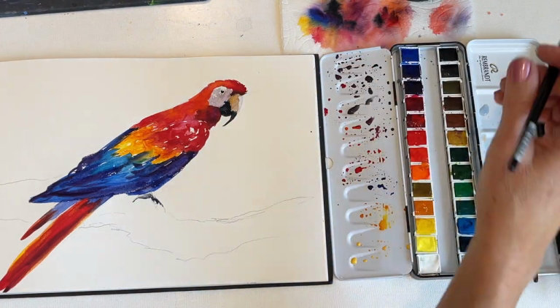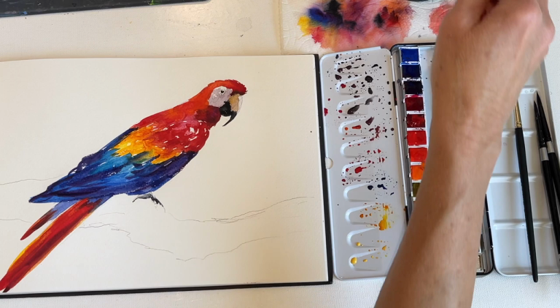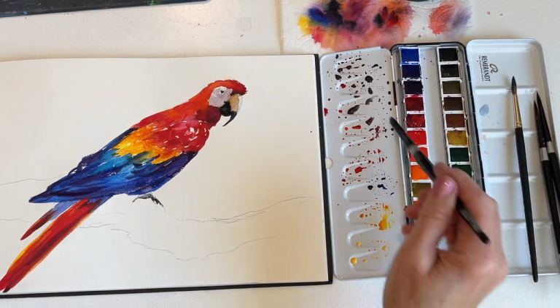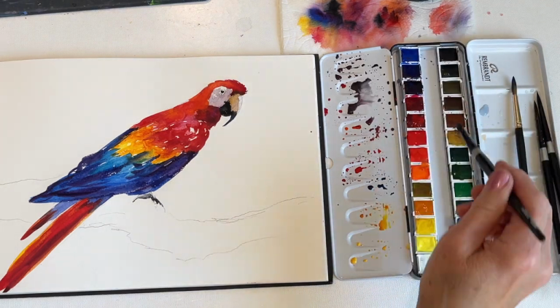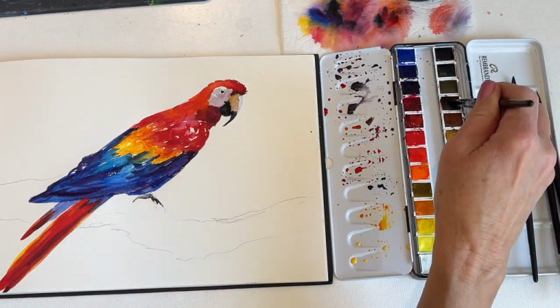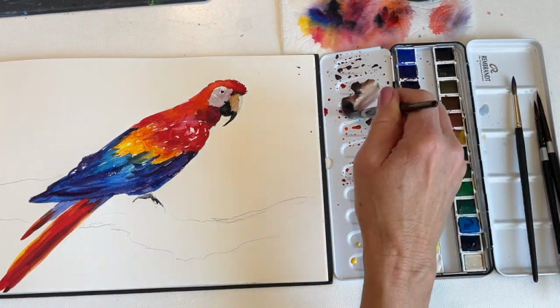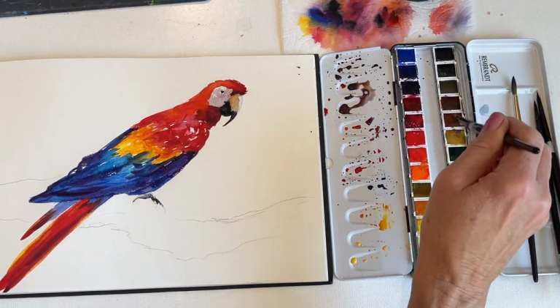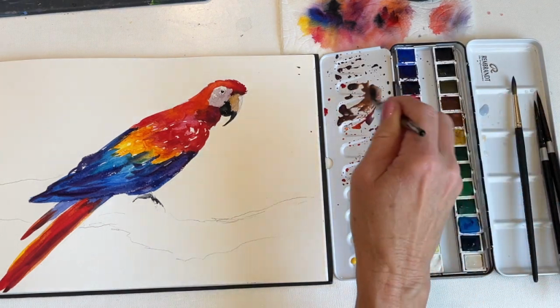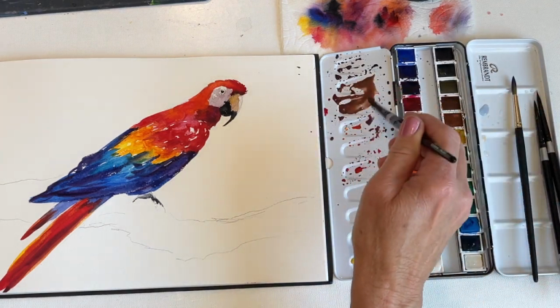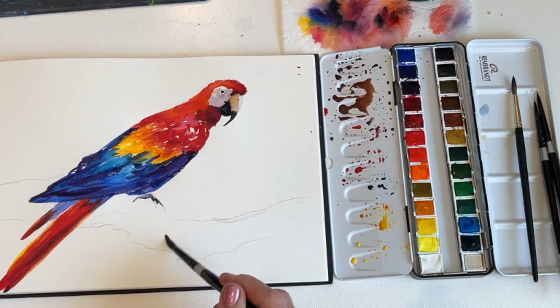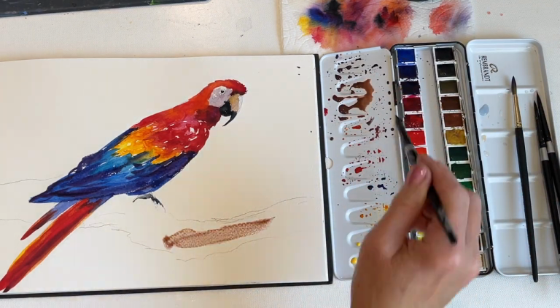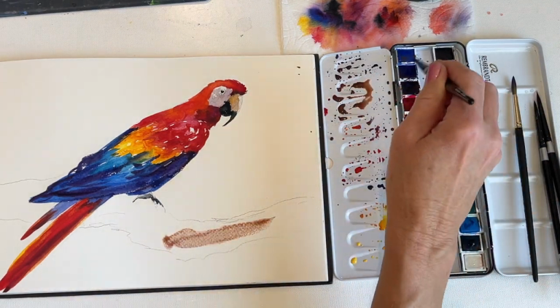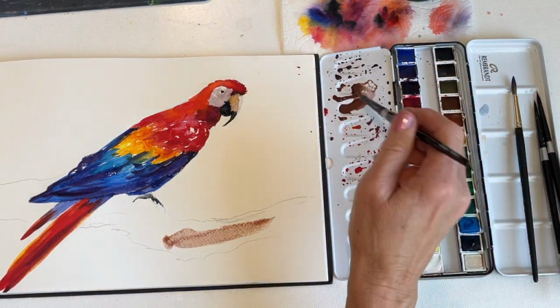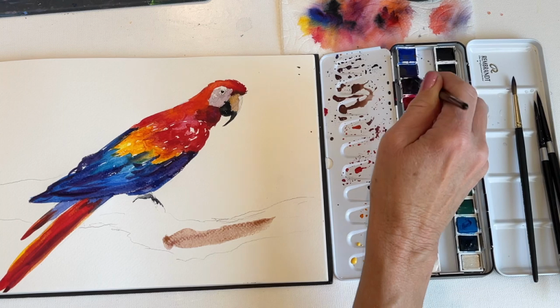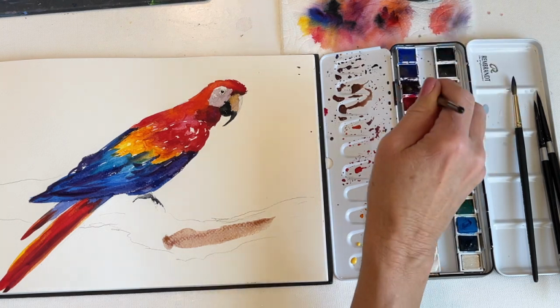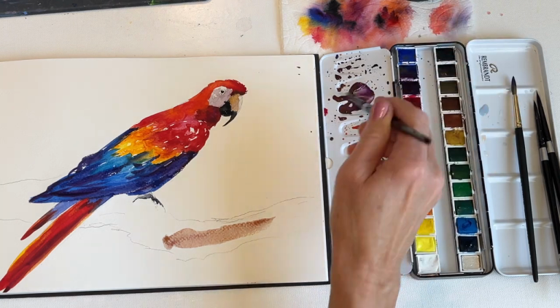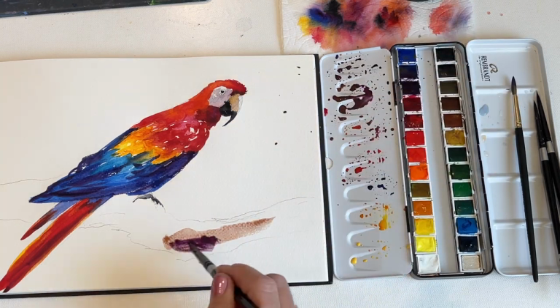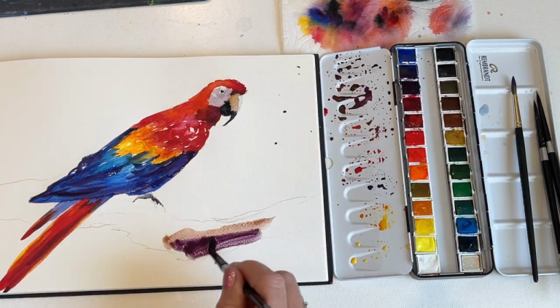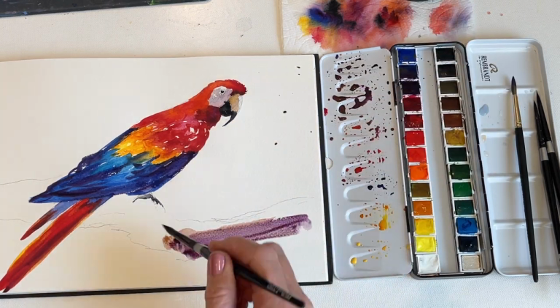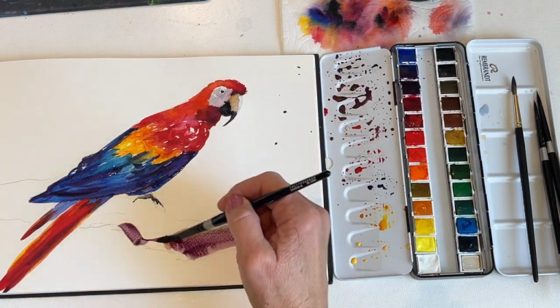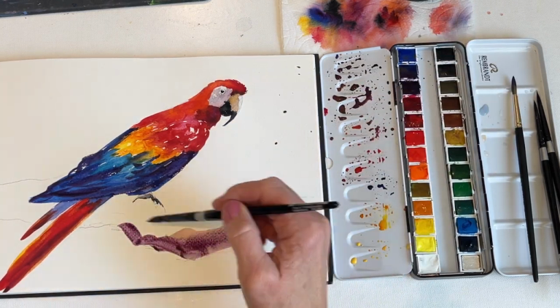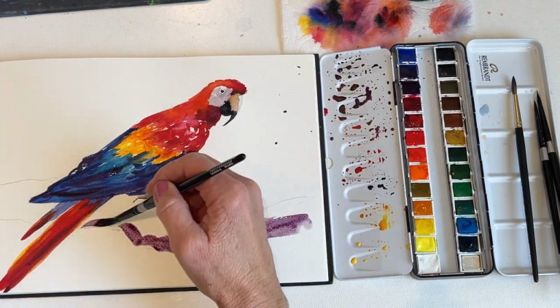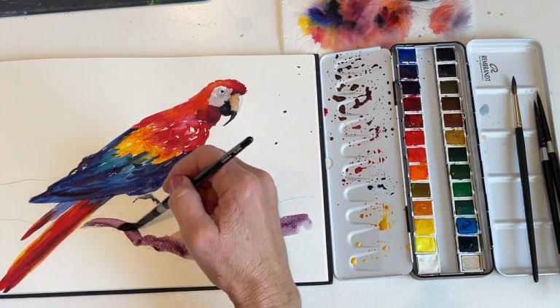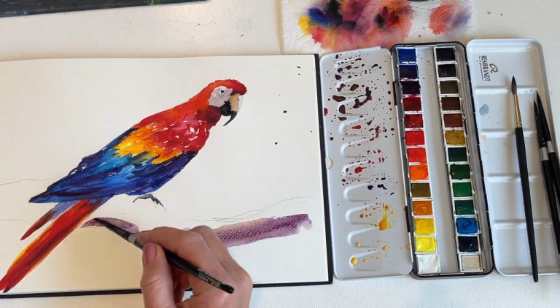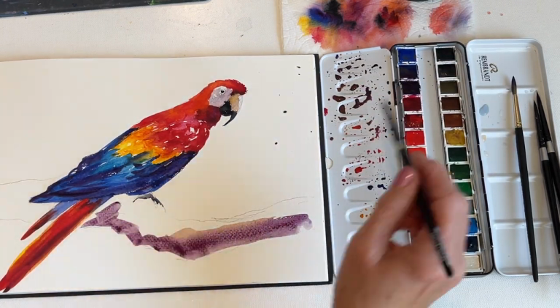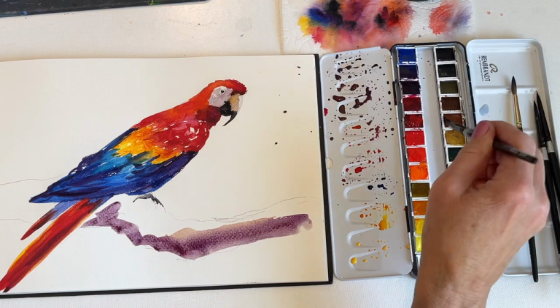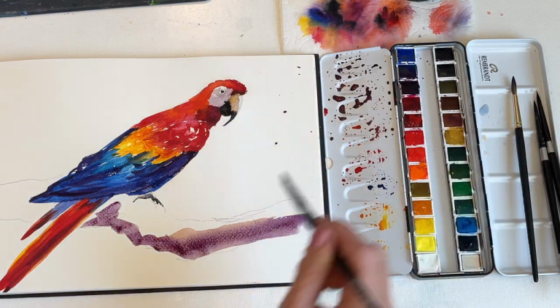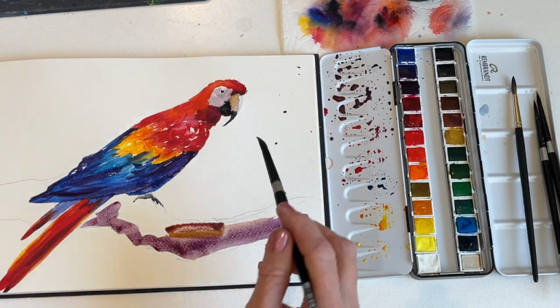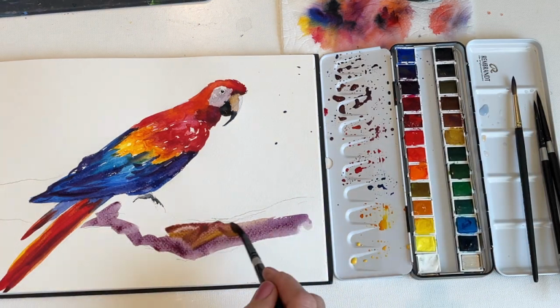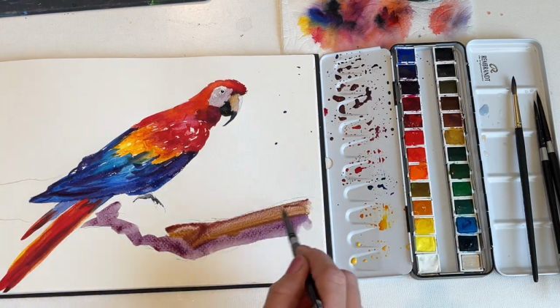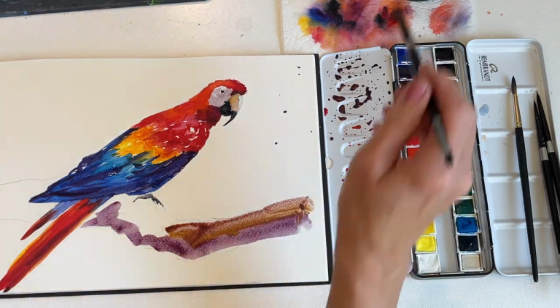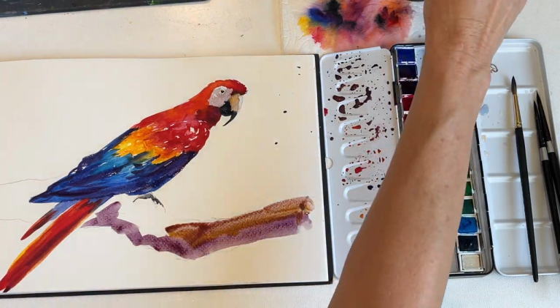To paint the branch, I decided I'd like it to be warm on top and sort of purple at the bottom. So I'm using yellow ochre and a bit of rose for the top, and for the bottom part of the branch I'm using mauve and some ultramarine blue.